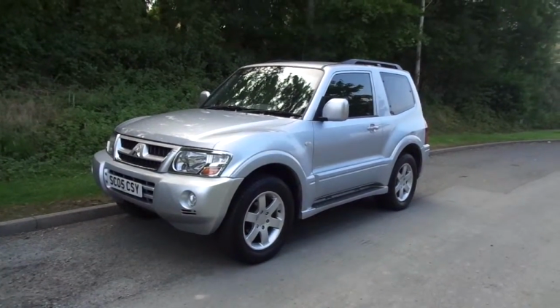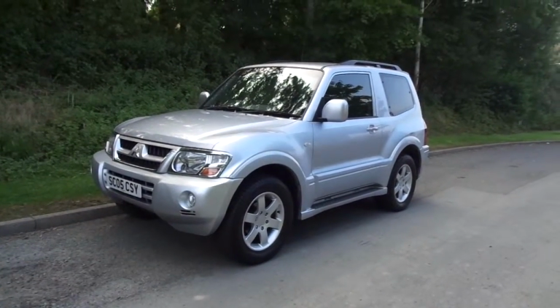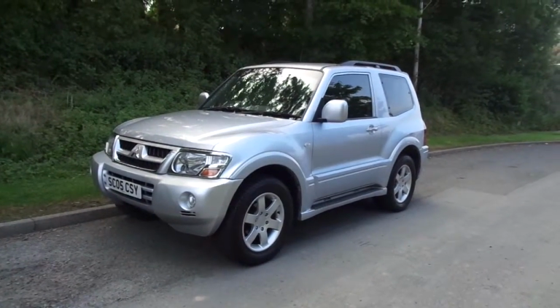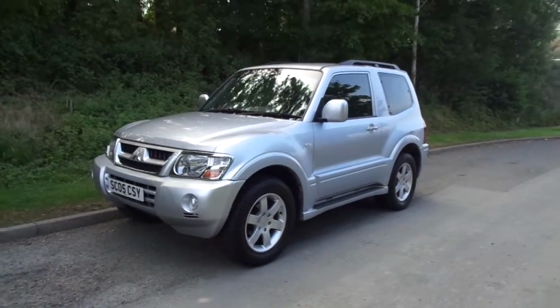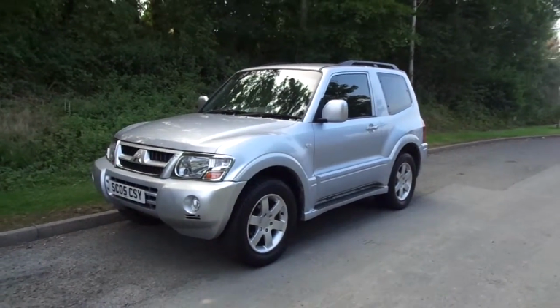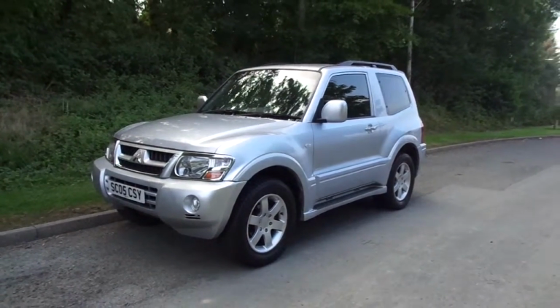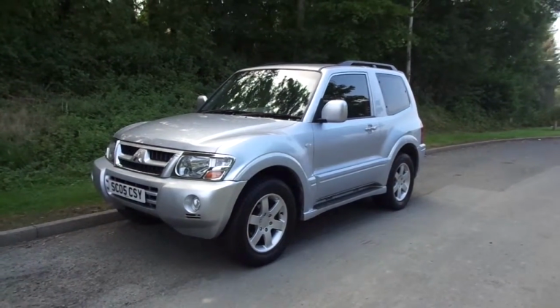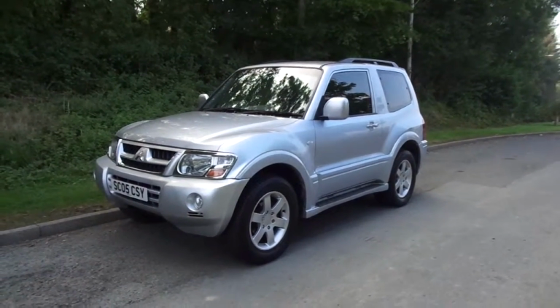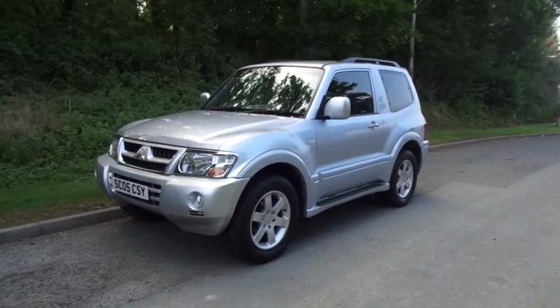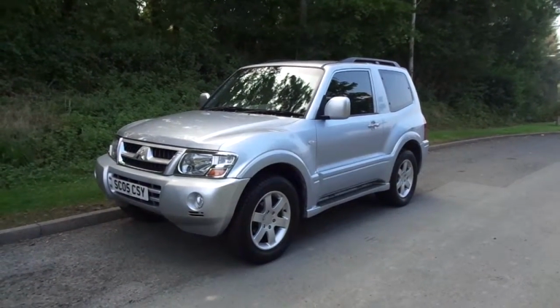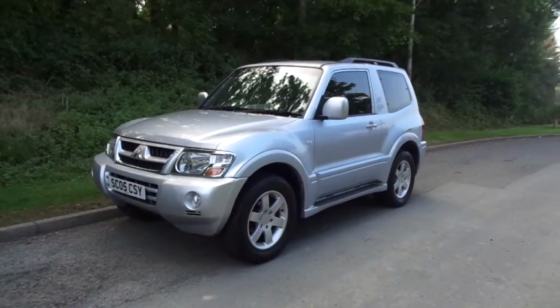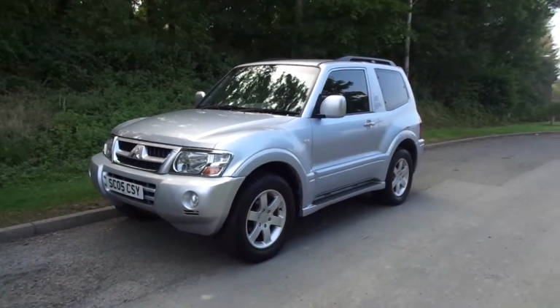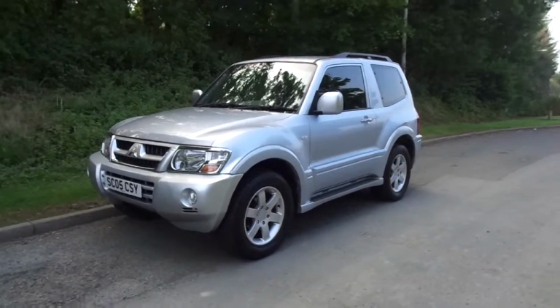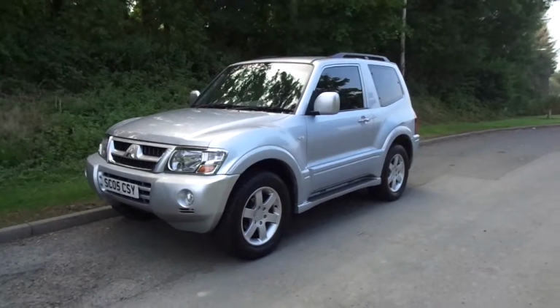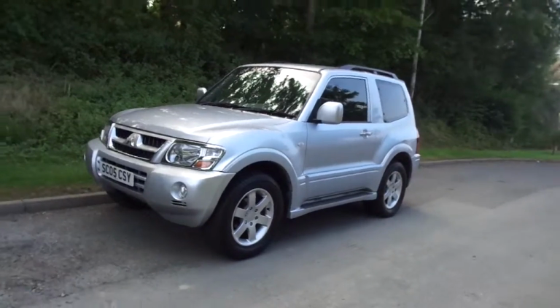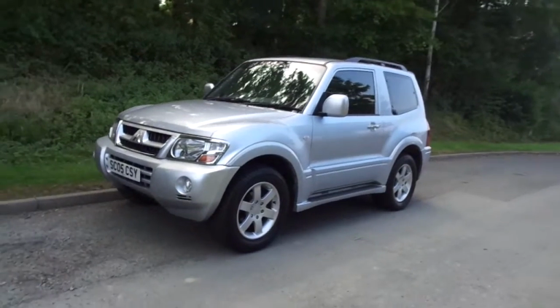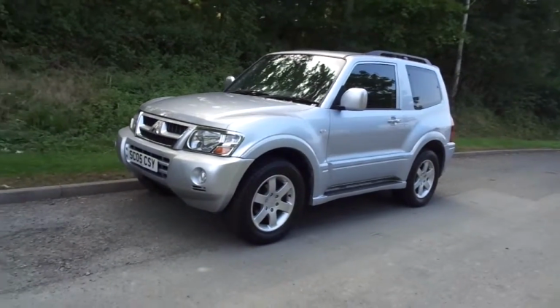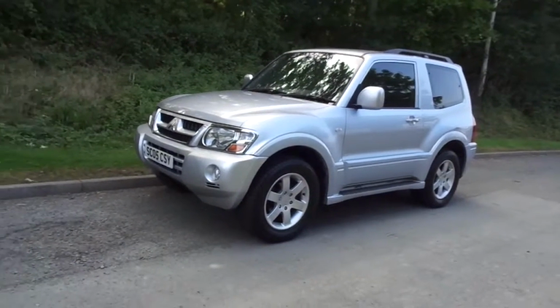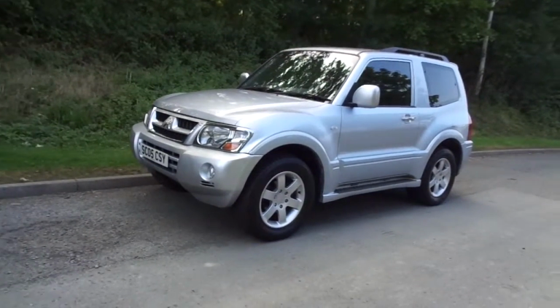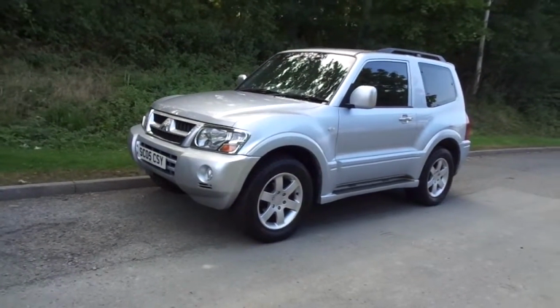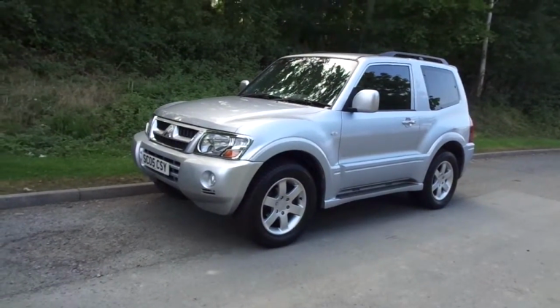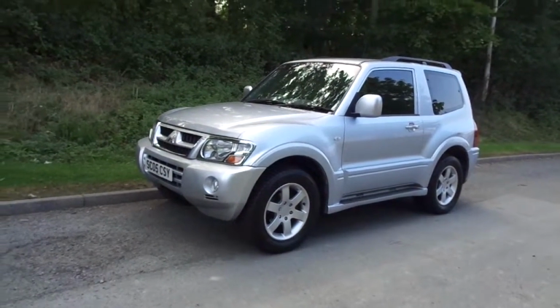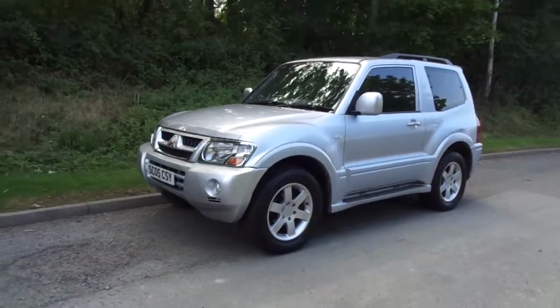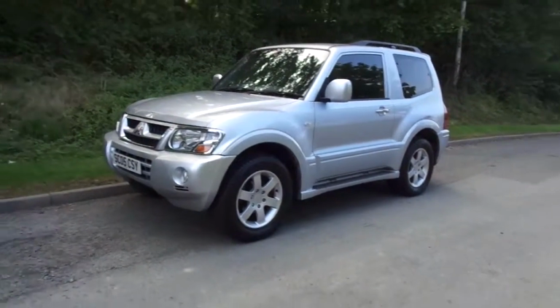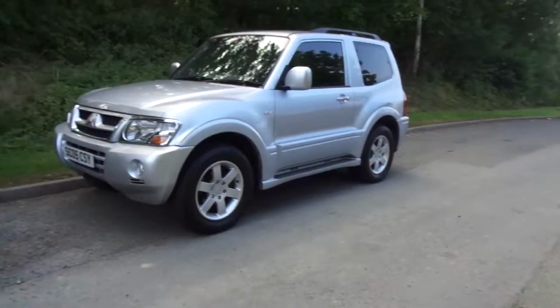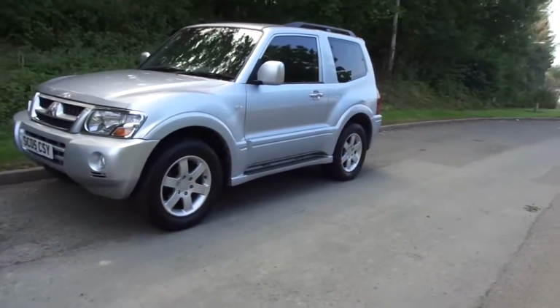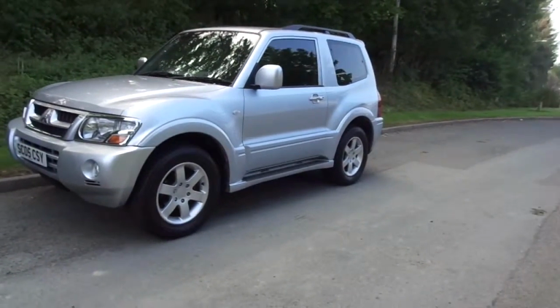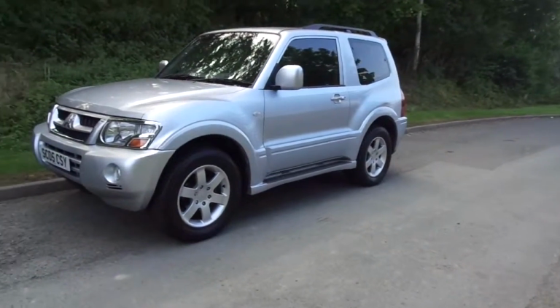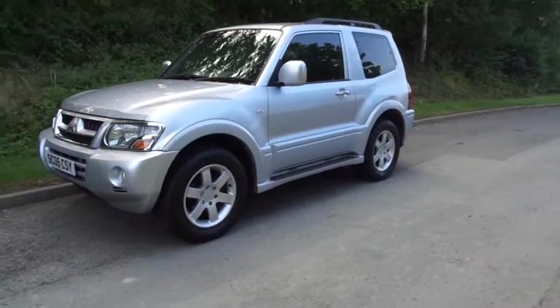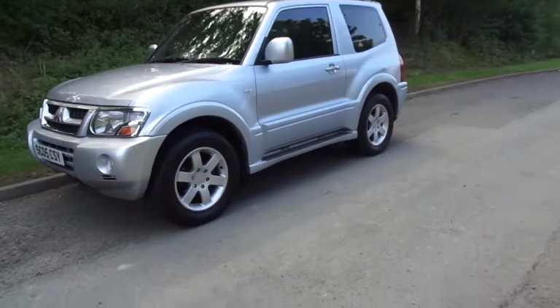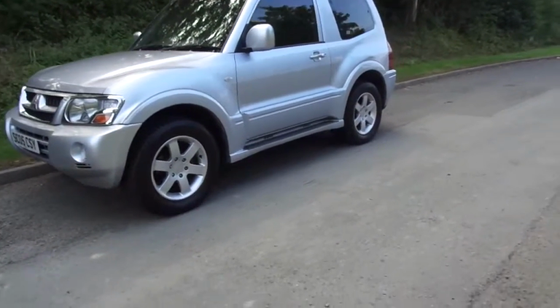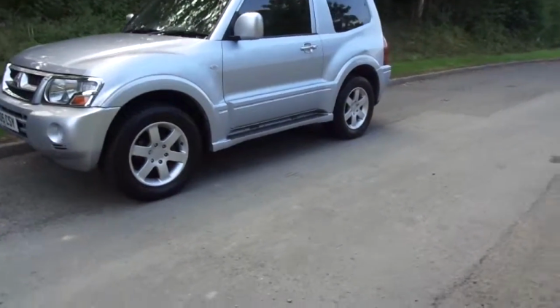Hello and welcome to JT Hughes Mitsubishi Newtown. Today I'm showing you around a 2005 Mitsubishi Shogun Warrior.